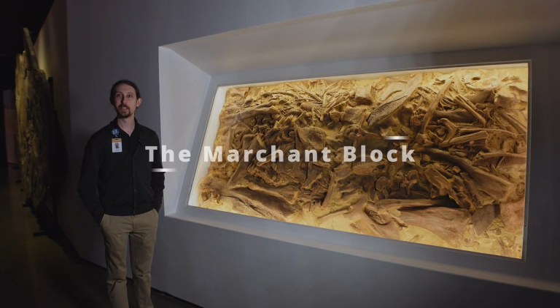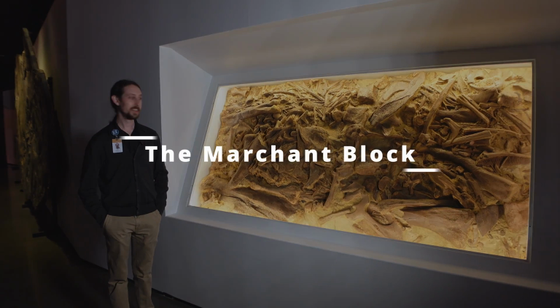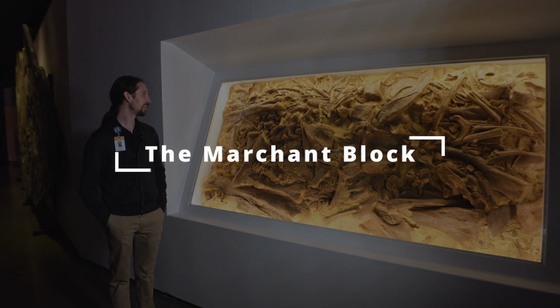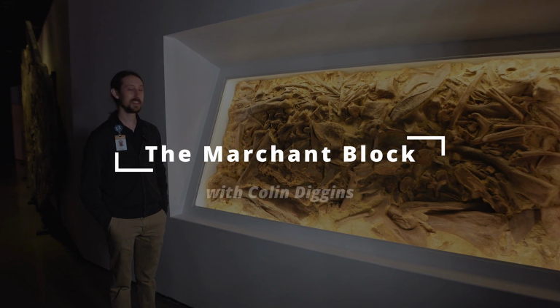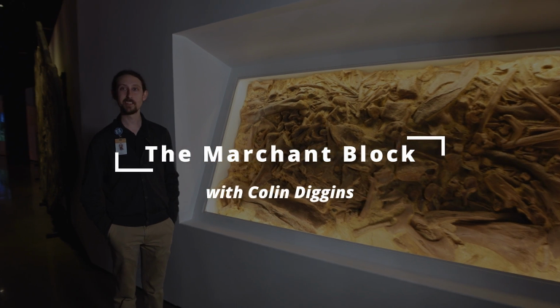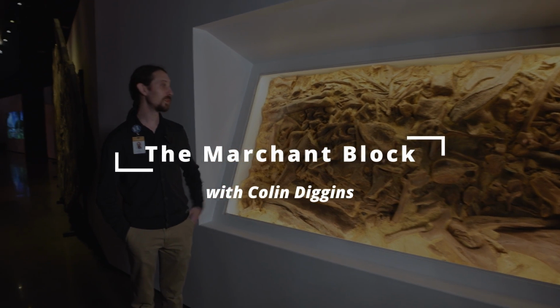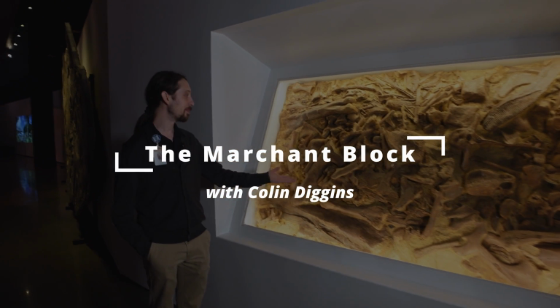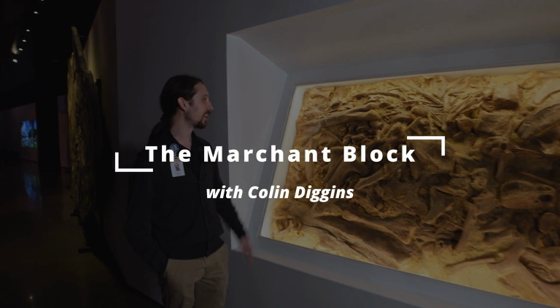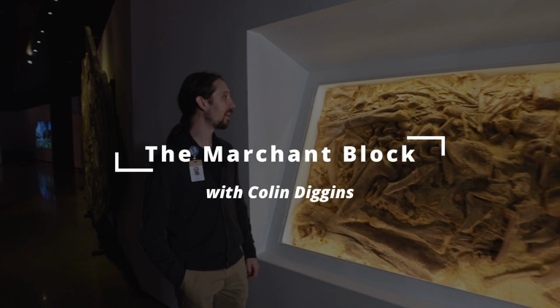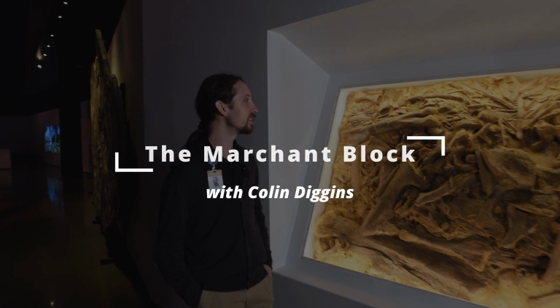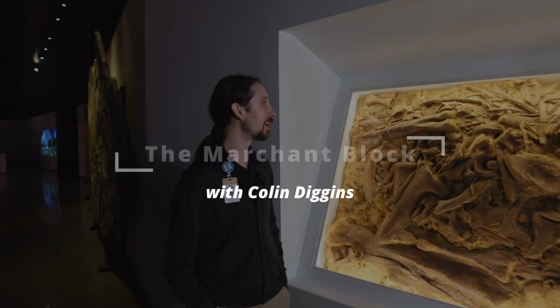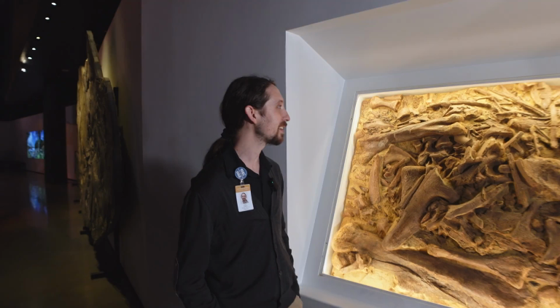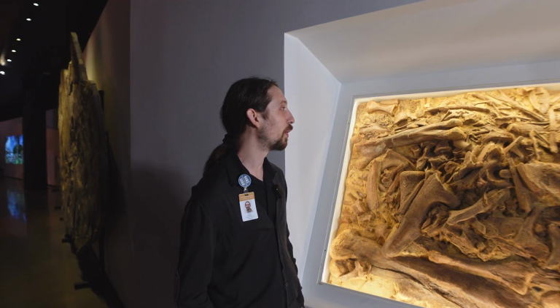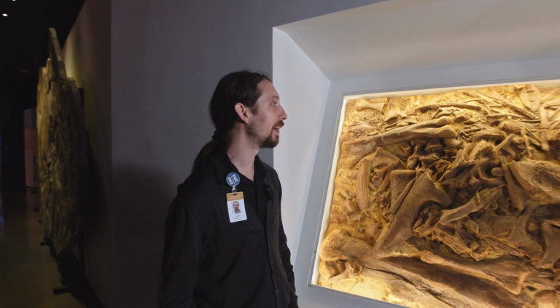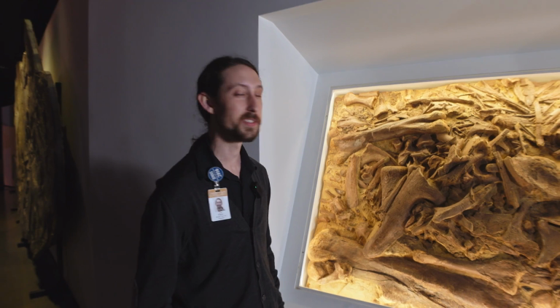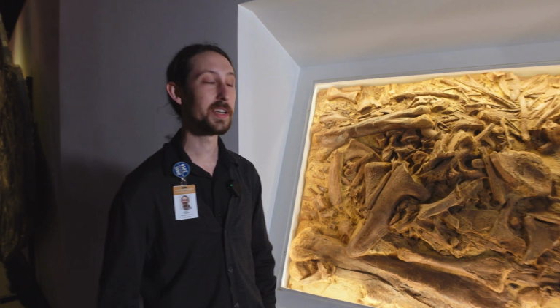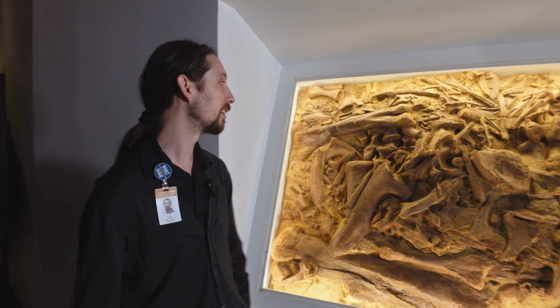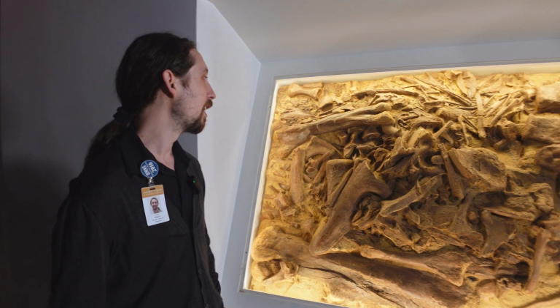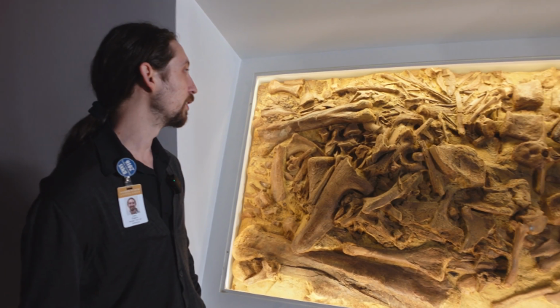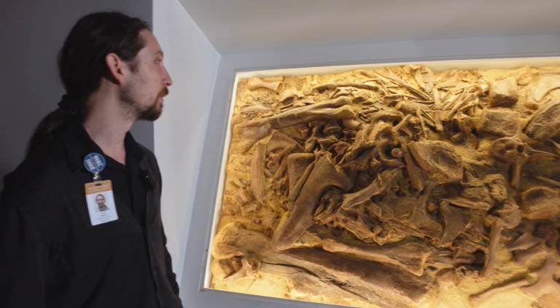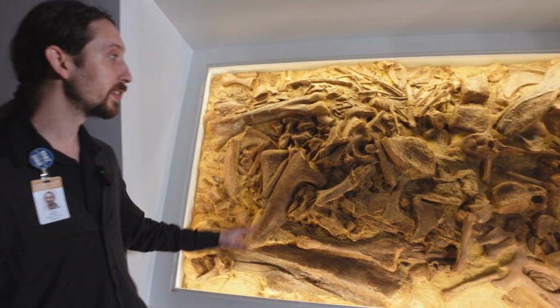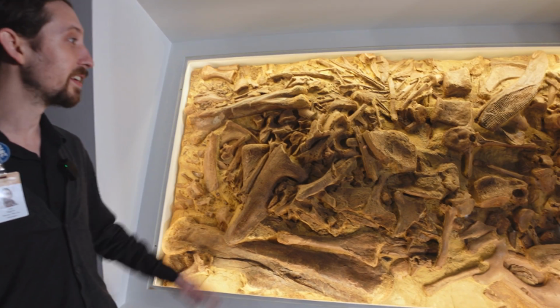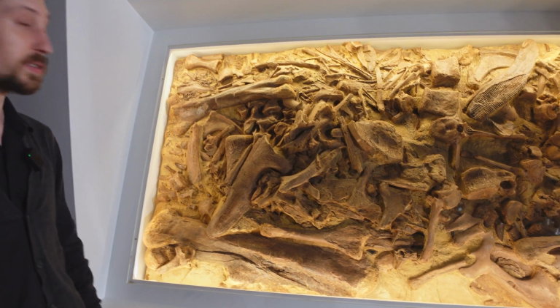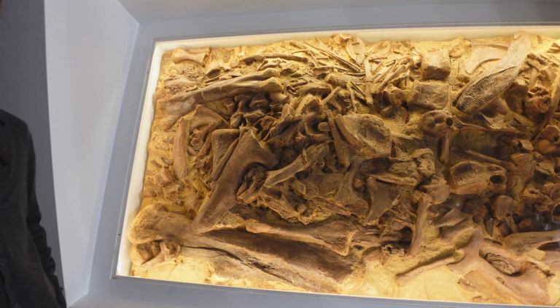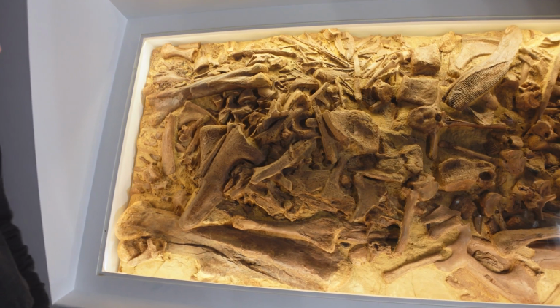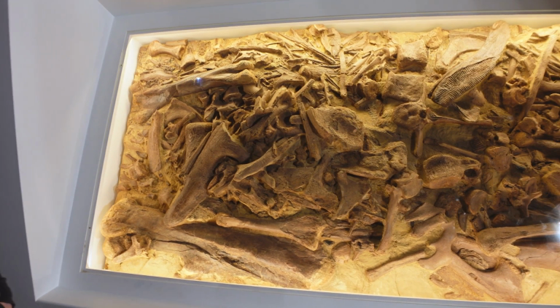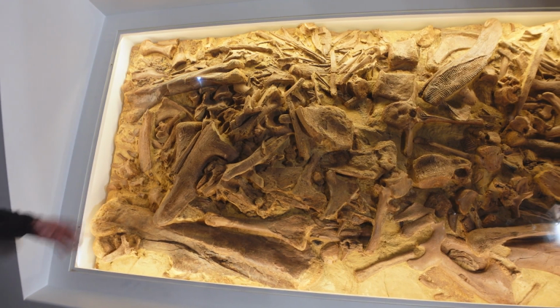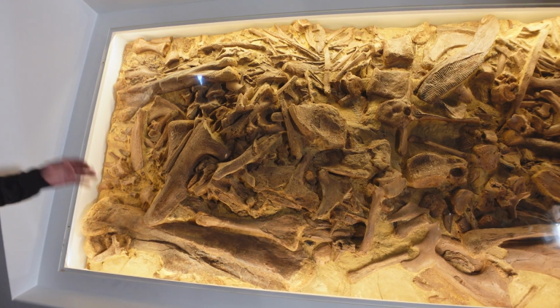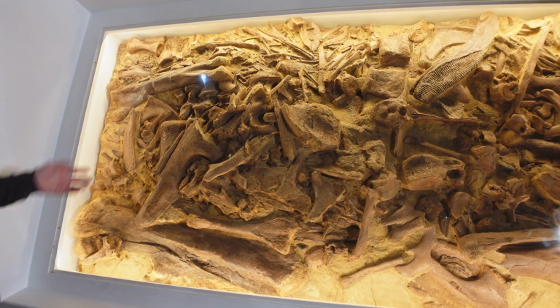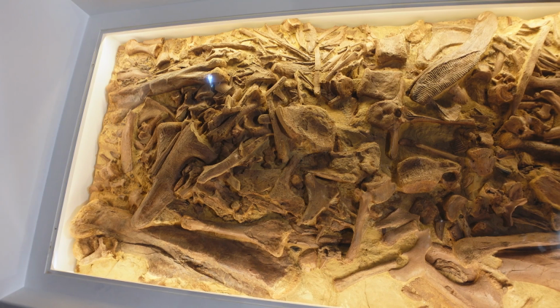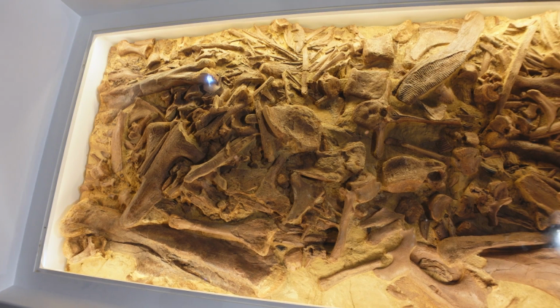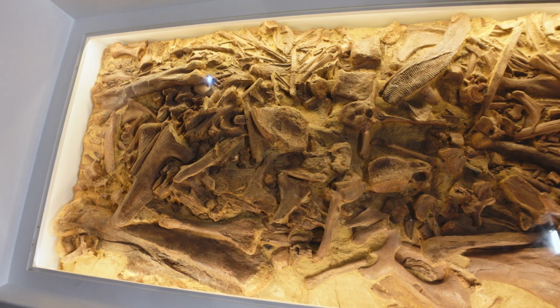We're here in the paleontology hall with the Marchant block, which is a massive bone bed of associated material from a number of different dinosaurs and a few other species. We've got things like crocodiles and turtles in here as well.